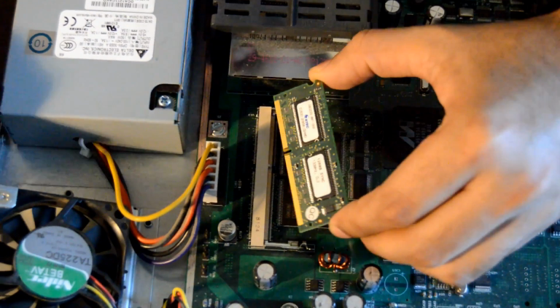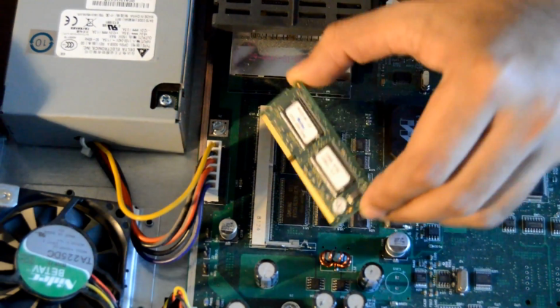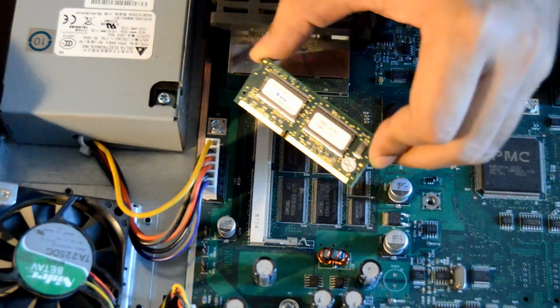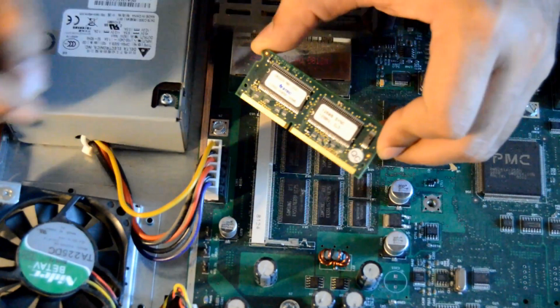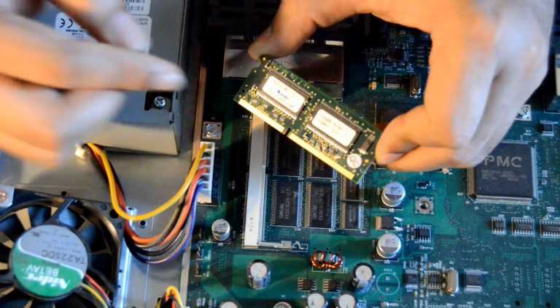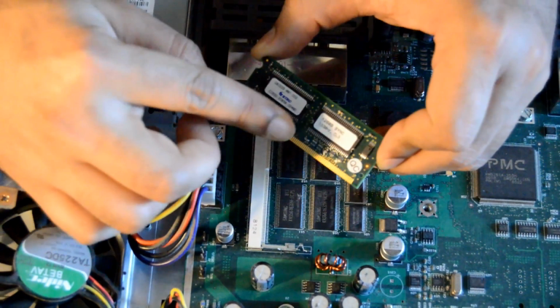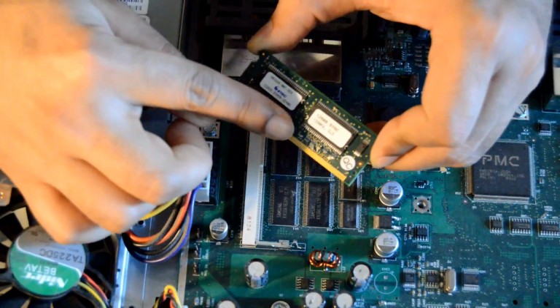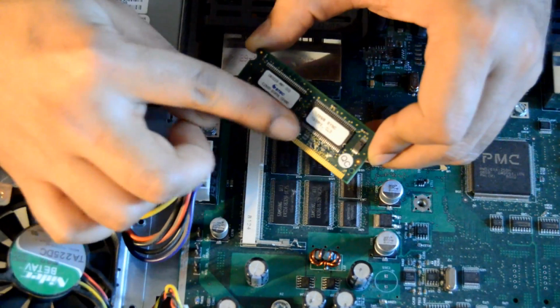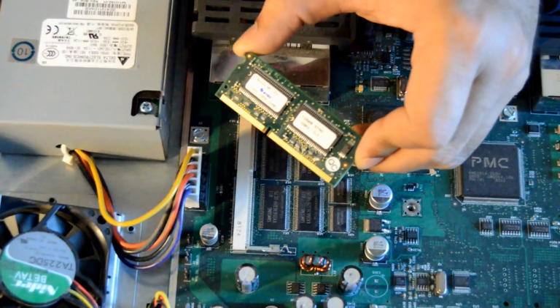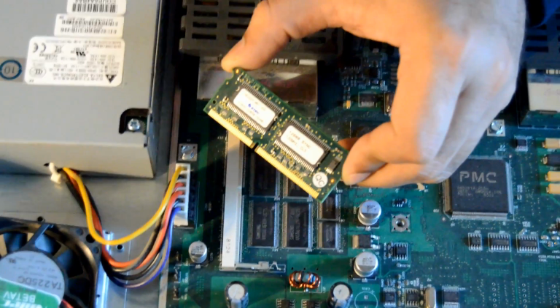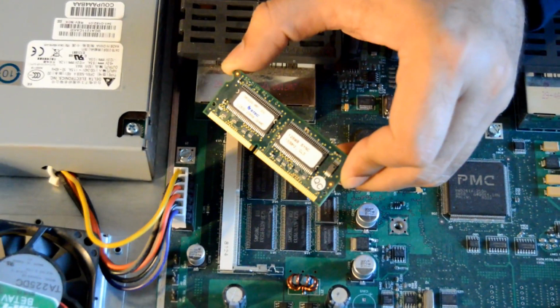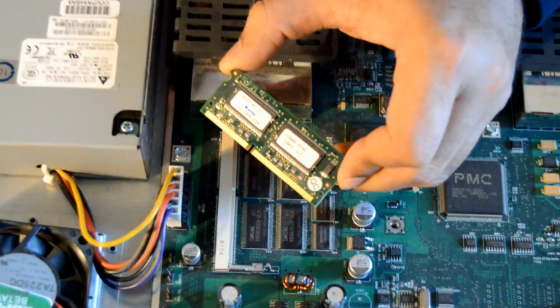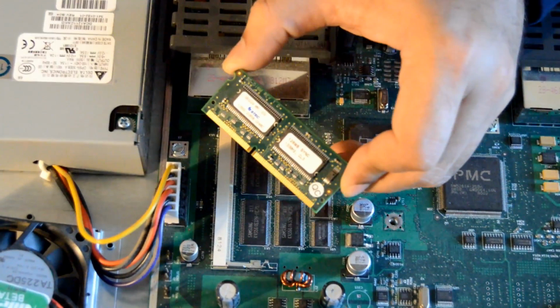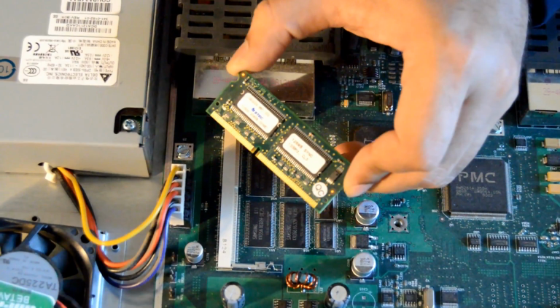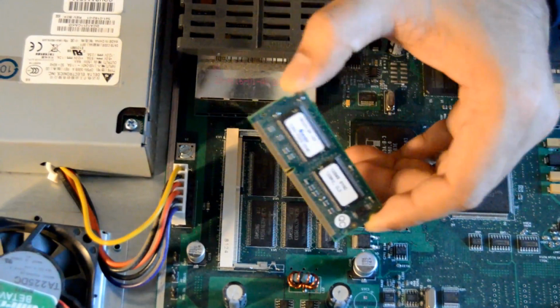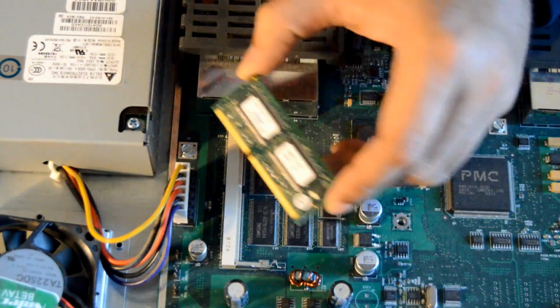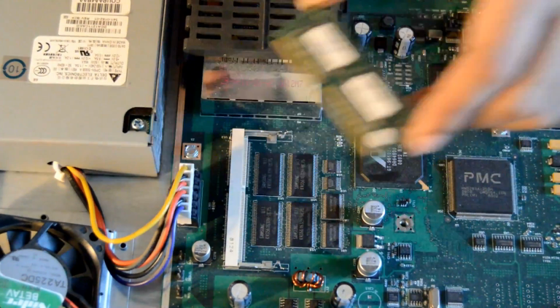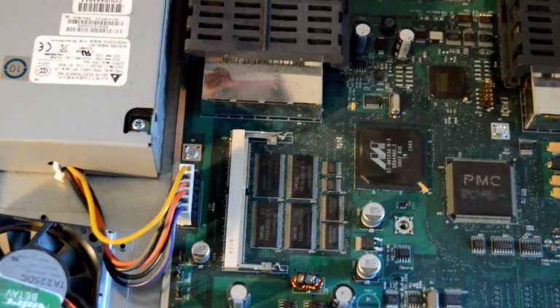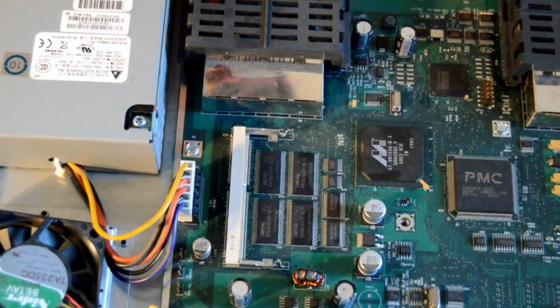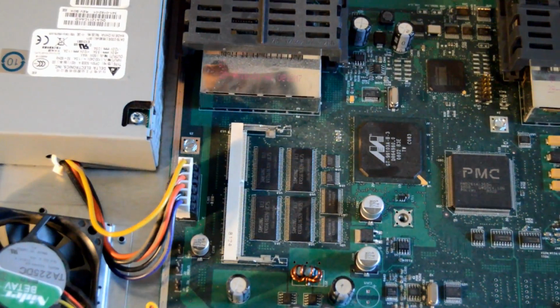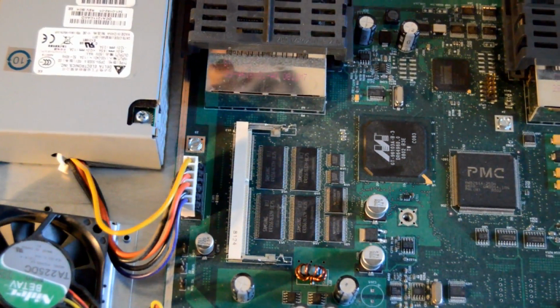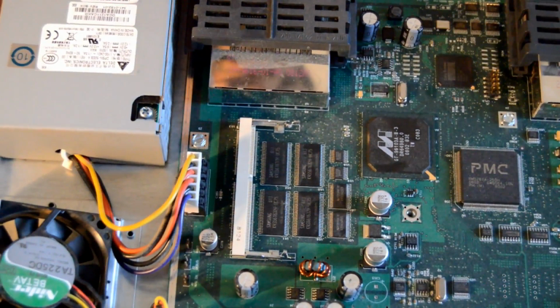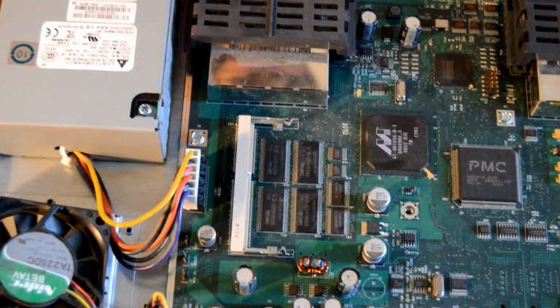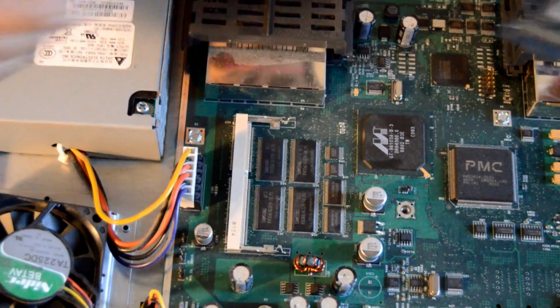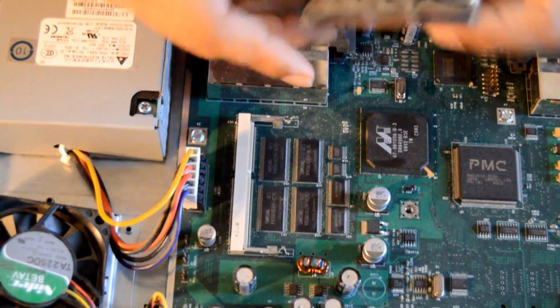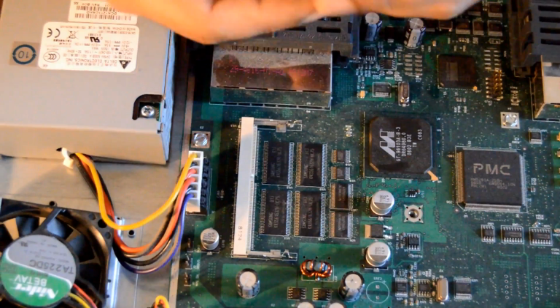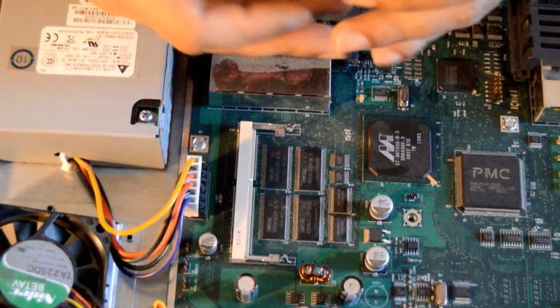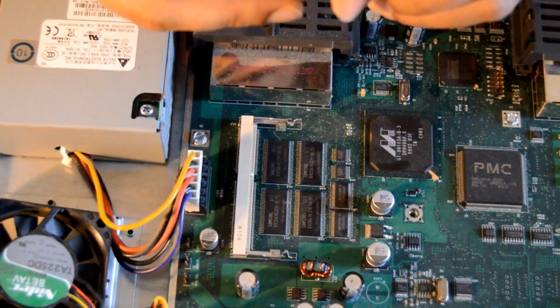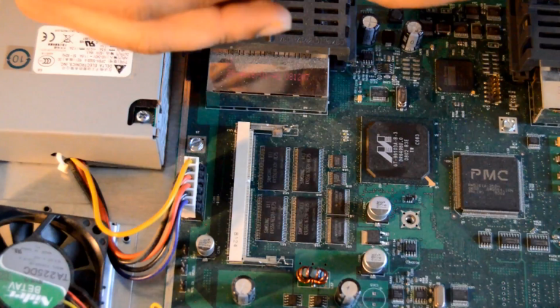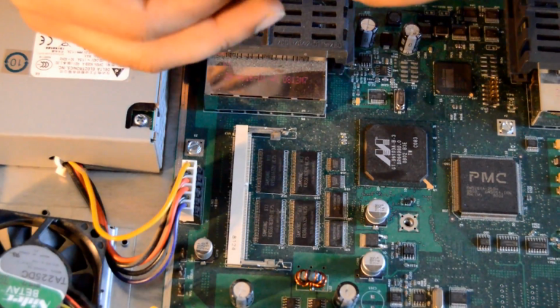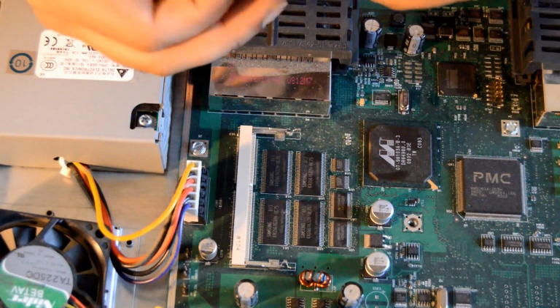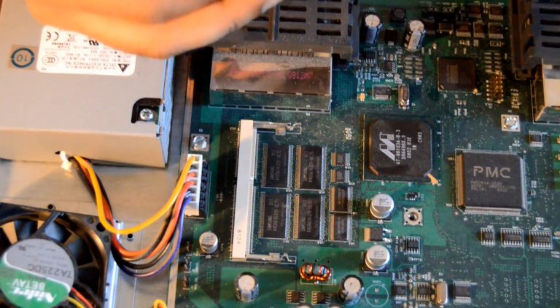As you see here, I've got a 128MB DRAM. I'm going to keep it aside and upgrade it with the new DRAM I got here.